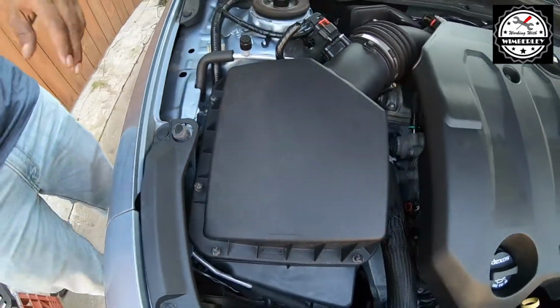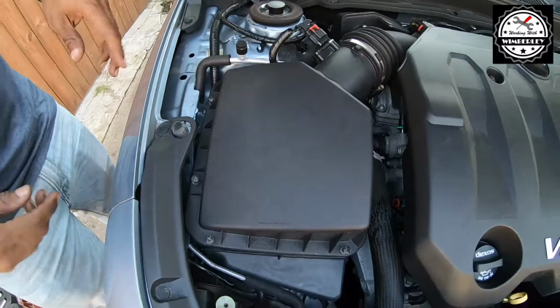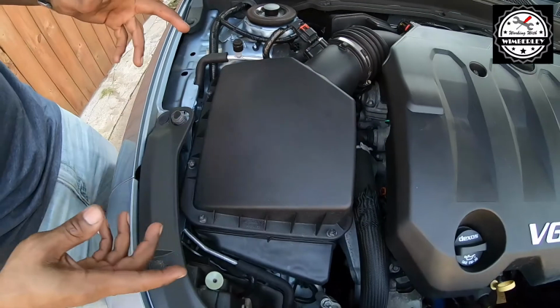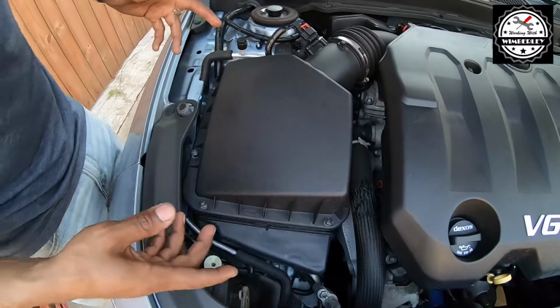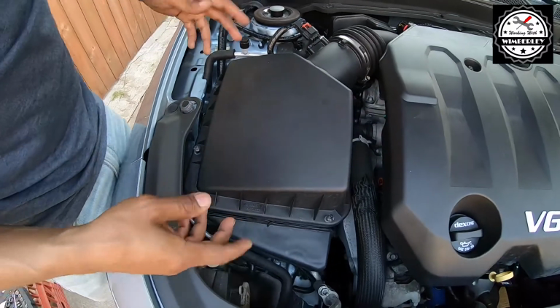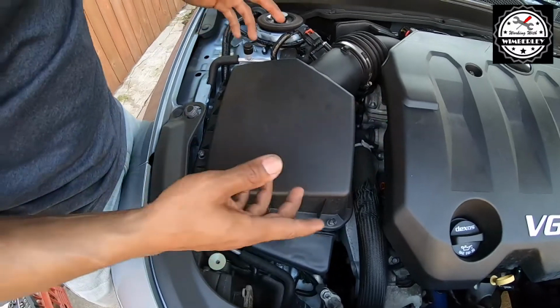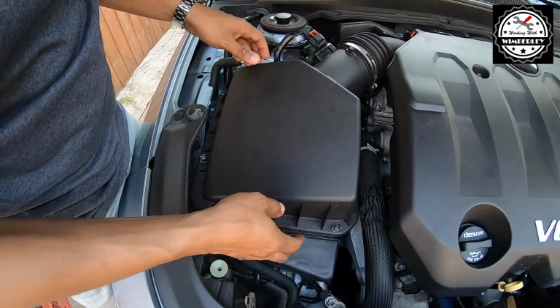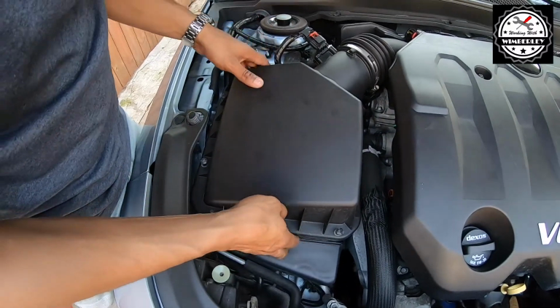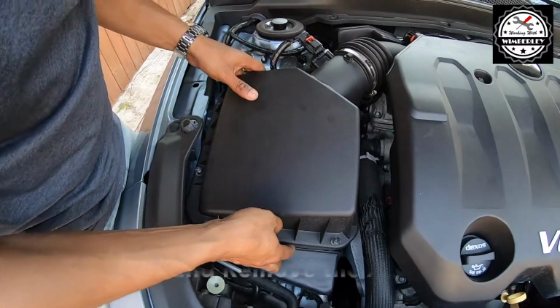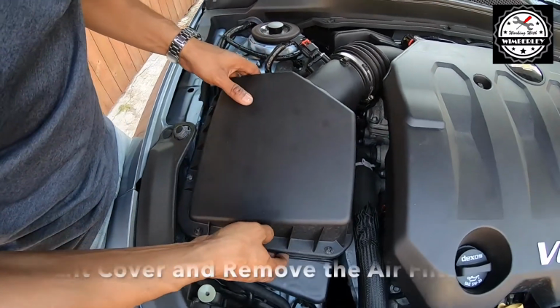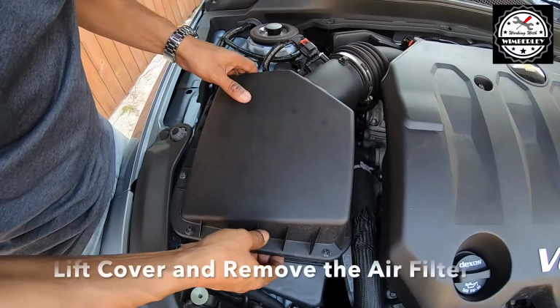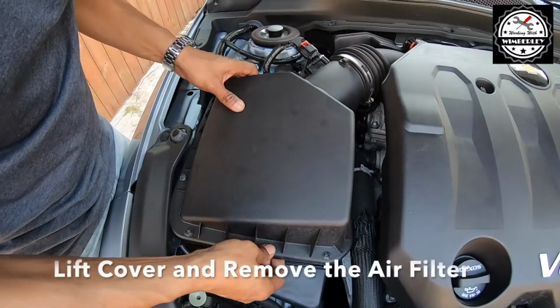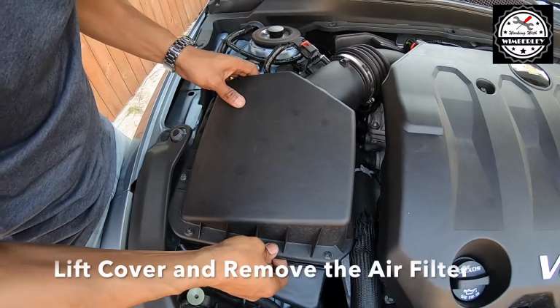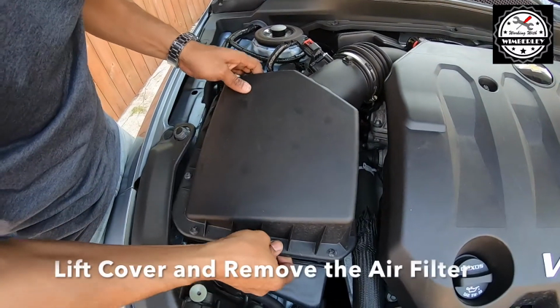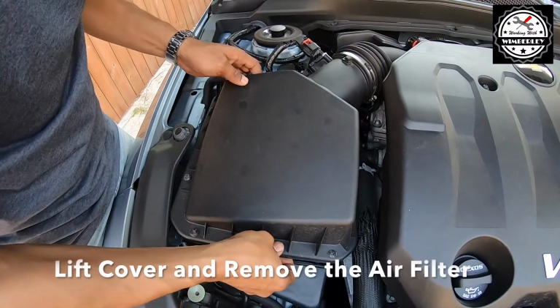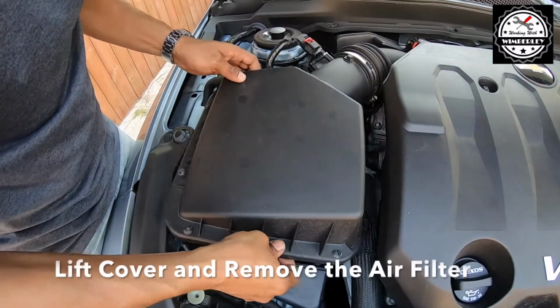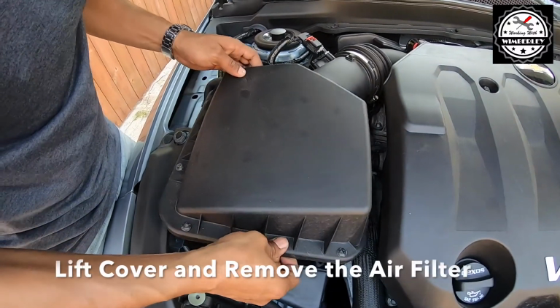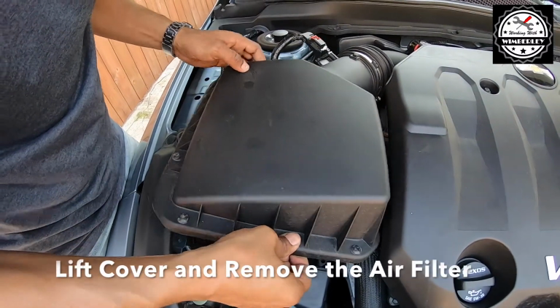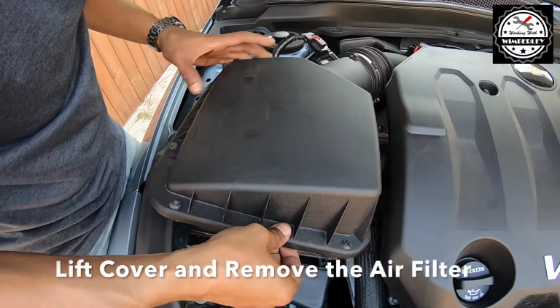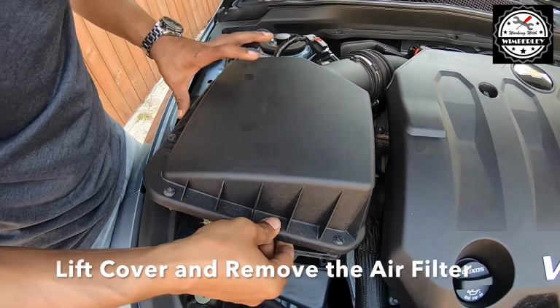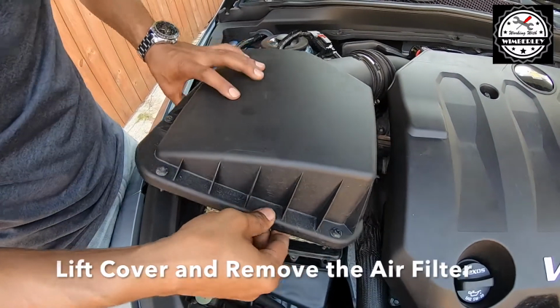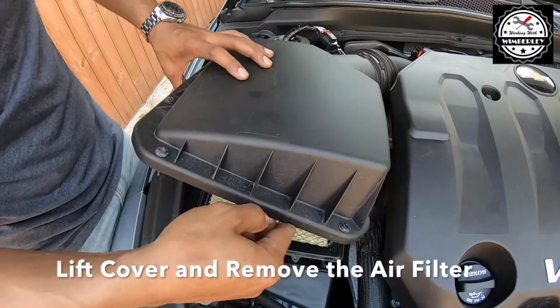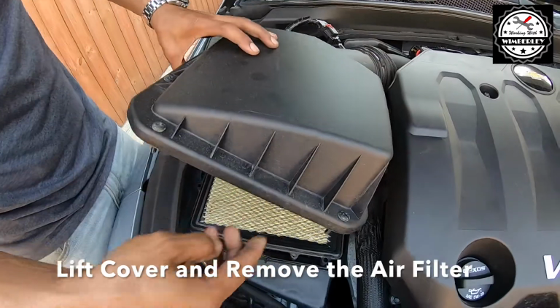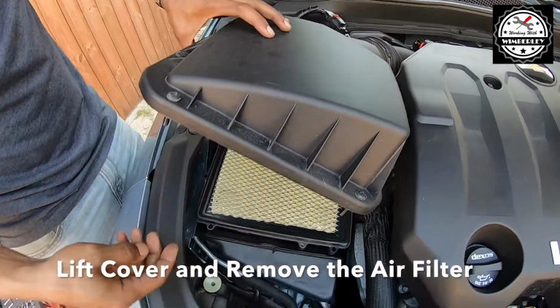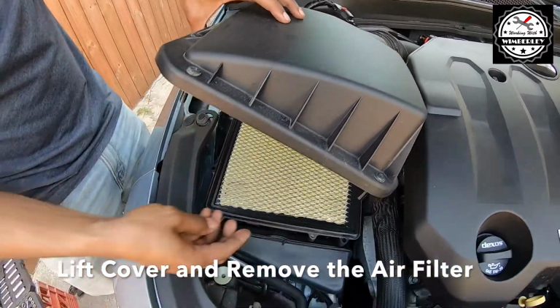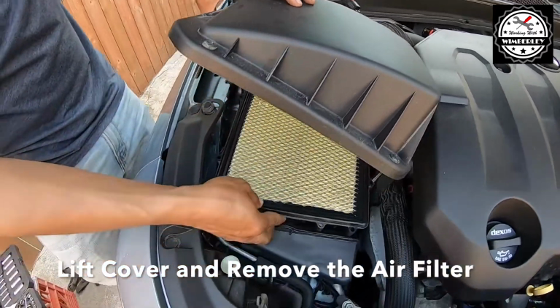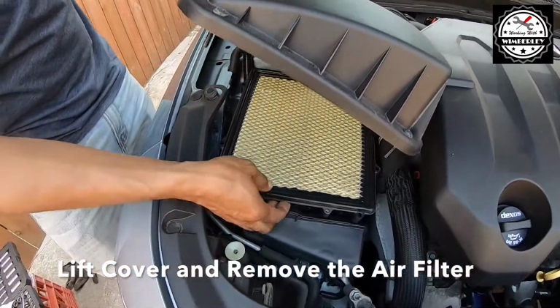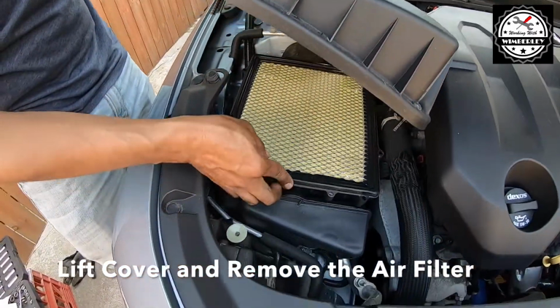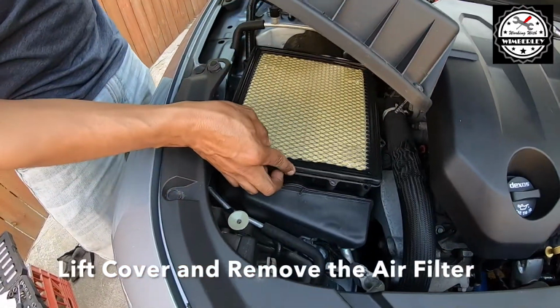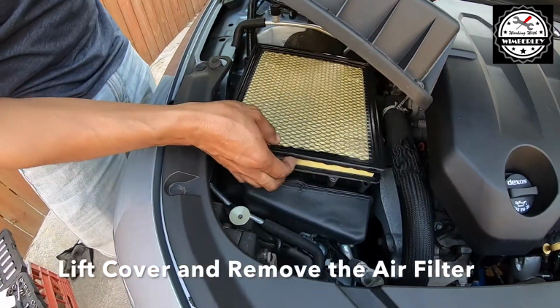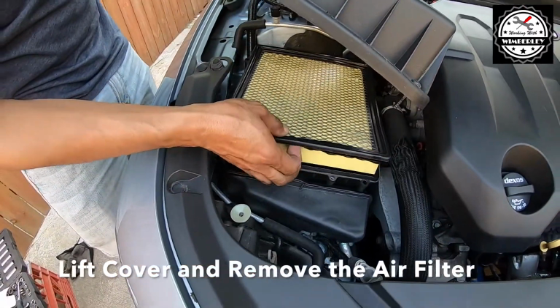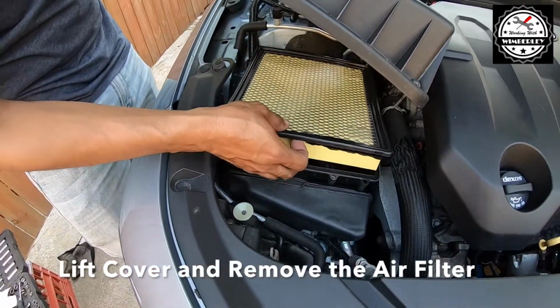With the screws loose we should be able to lift up the cover, and now we can get to our air filter.